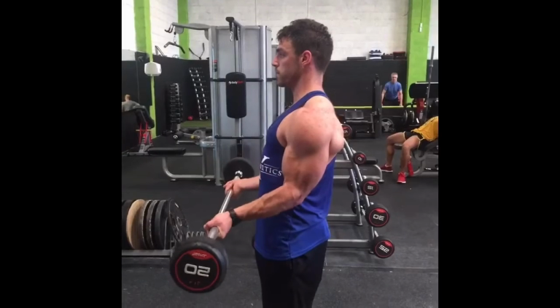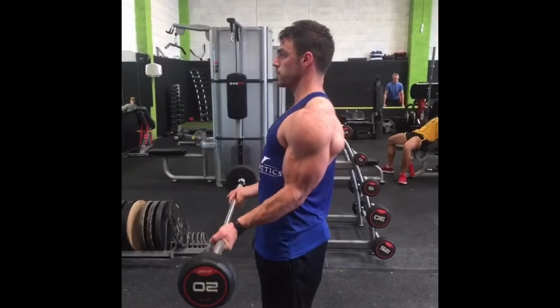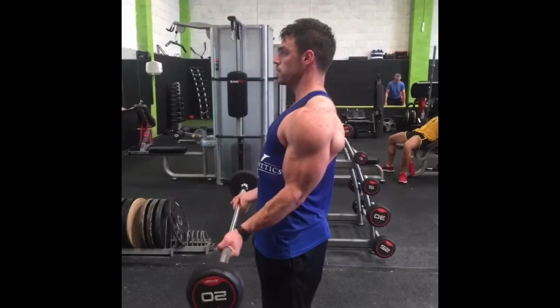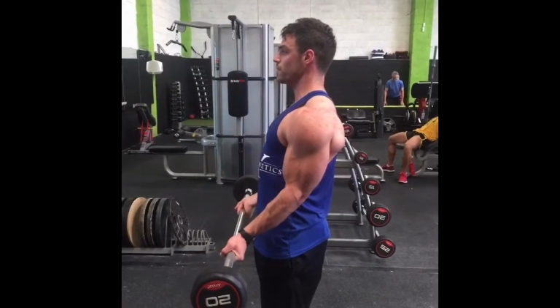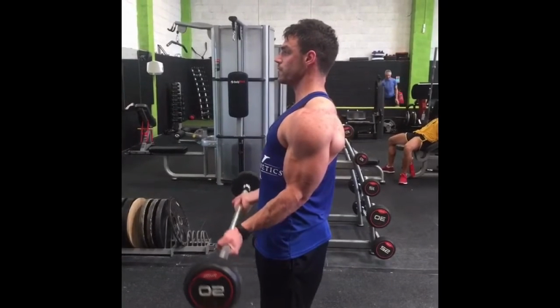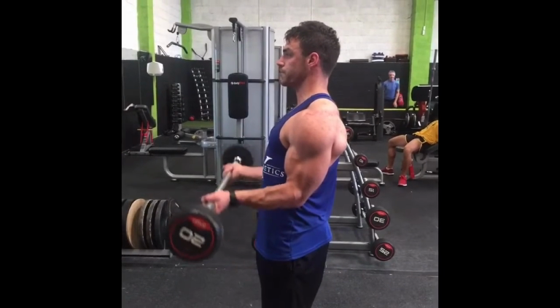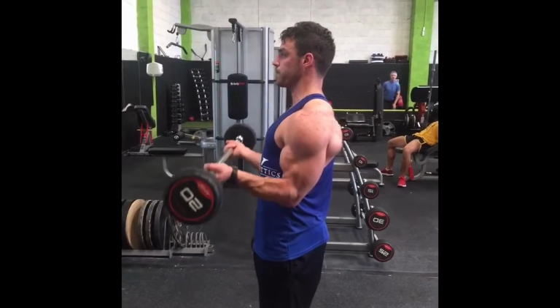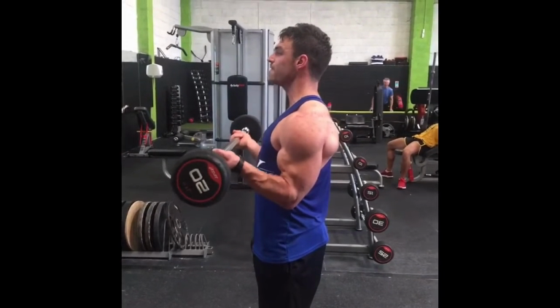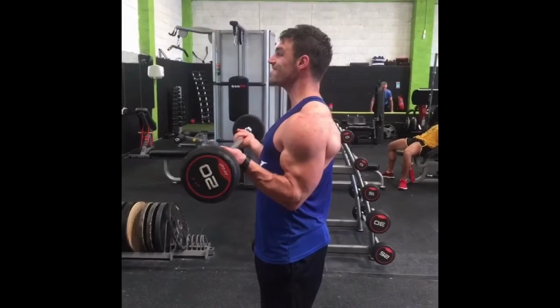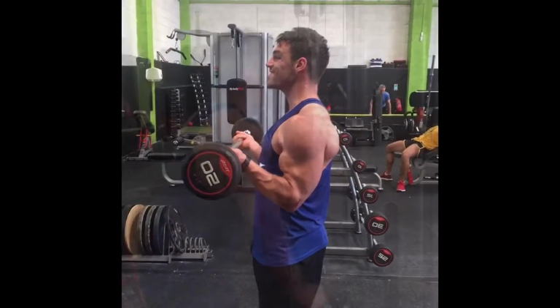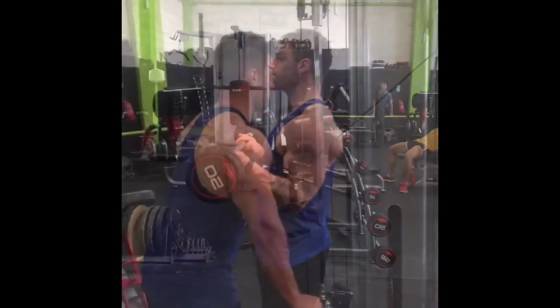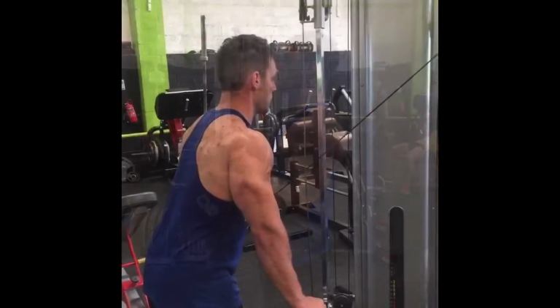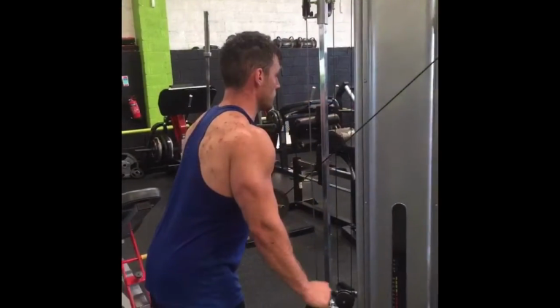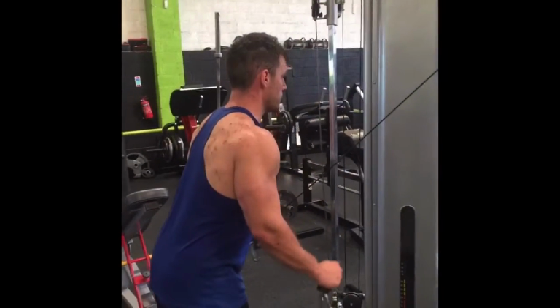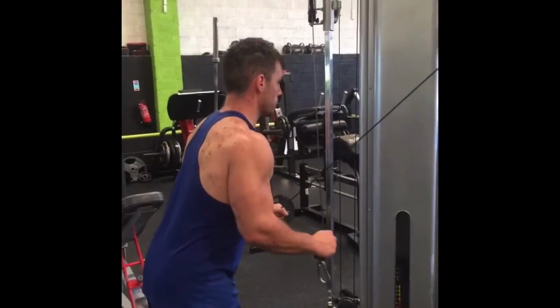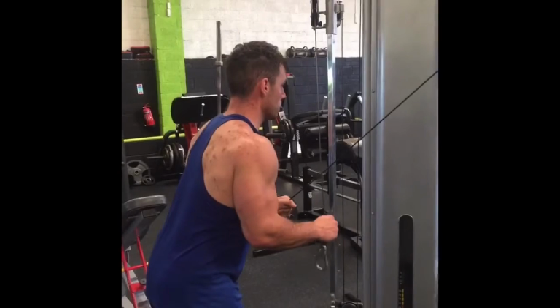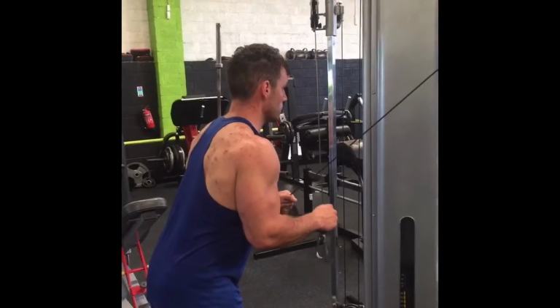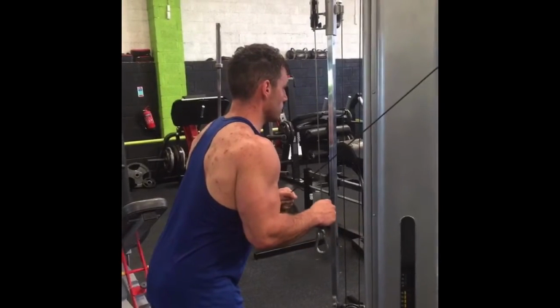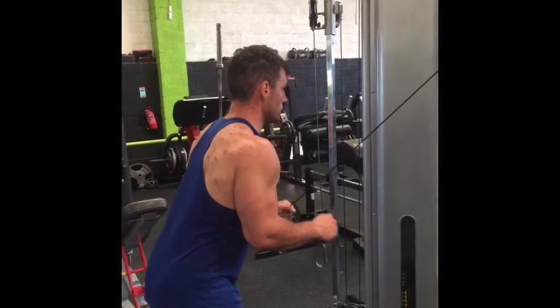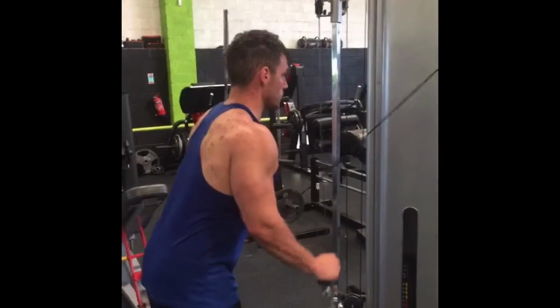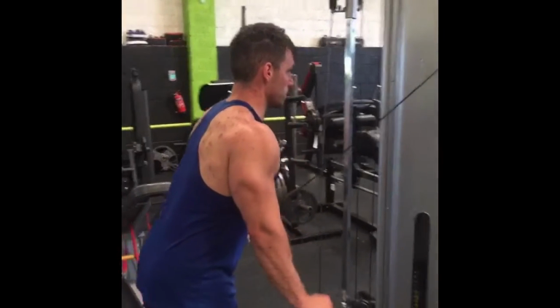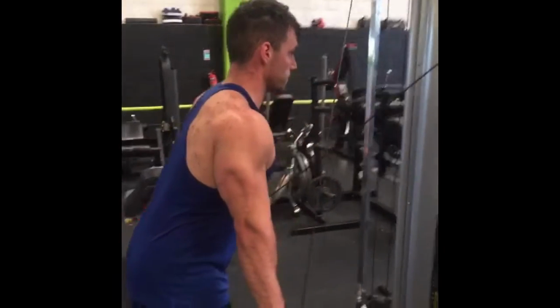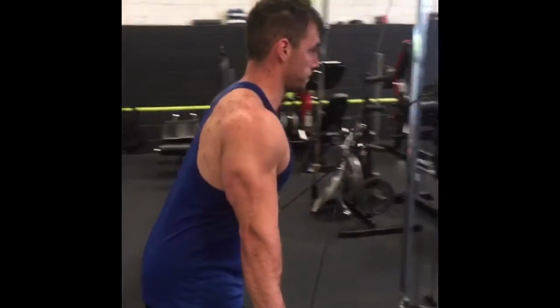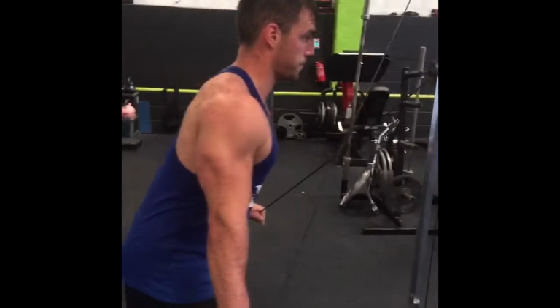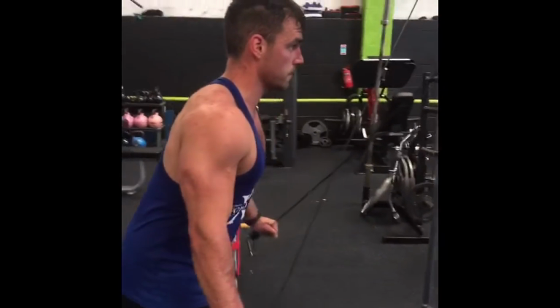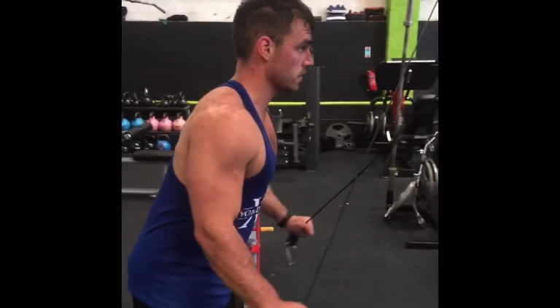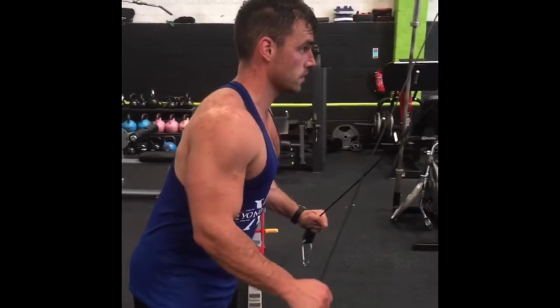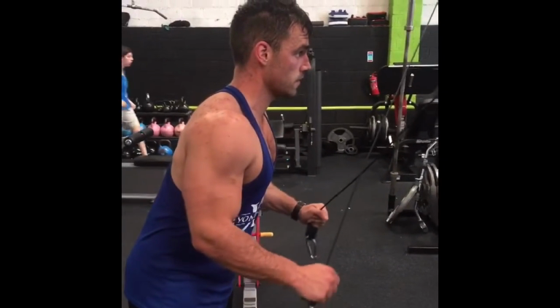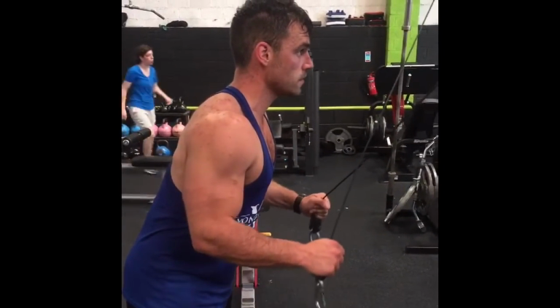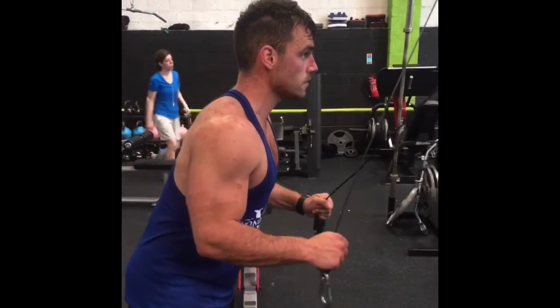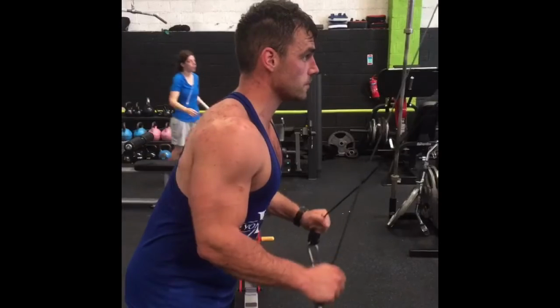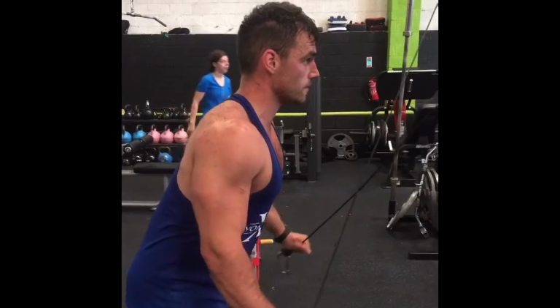Just a couple of sets — four sets on chest, three sets on biceps, and then three sets on triceps to finish. As I said, the main idea of today's workout was just to get a fat loss high intensity workout, which you'll see now in a second.